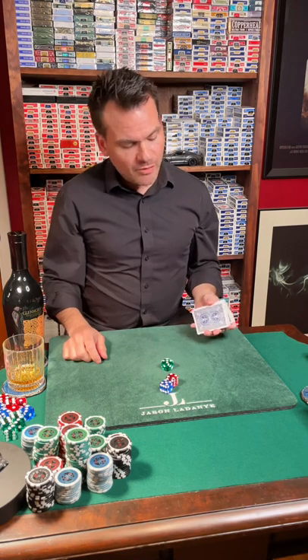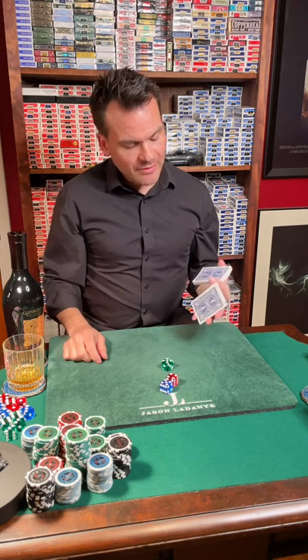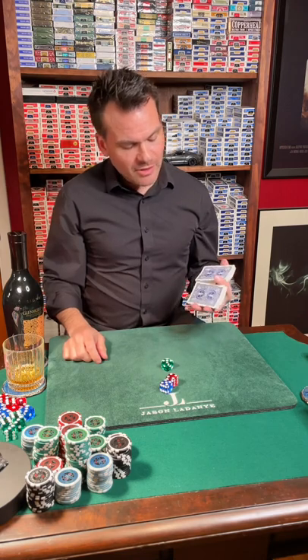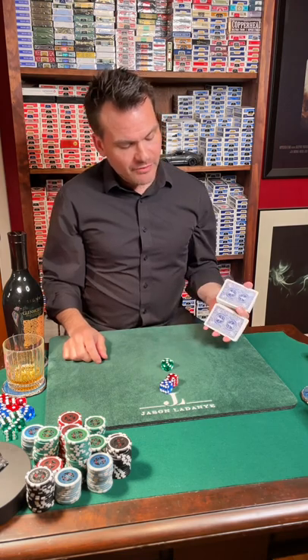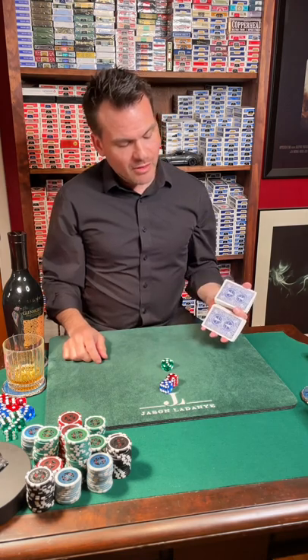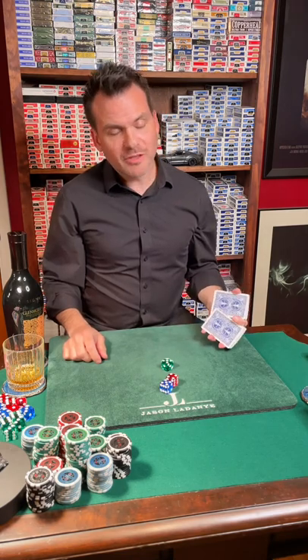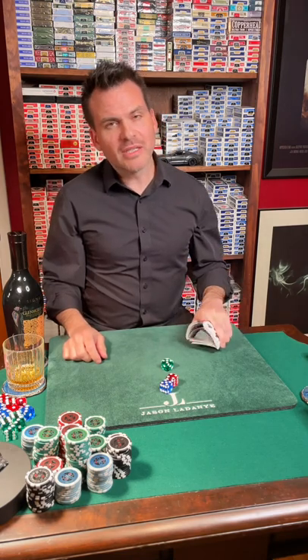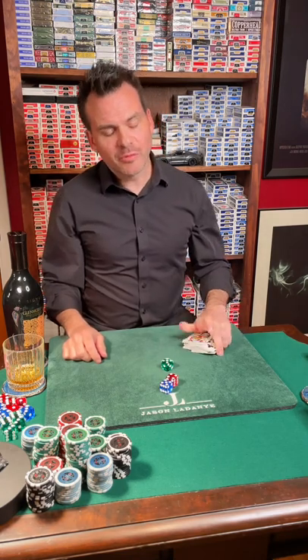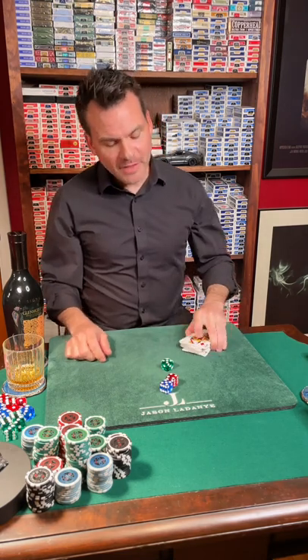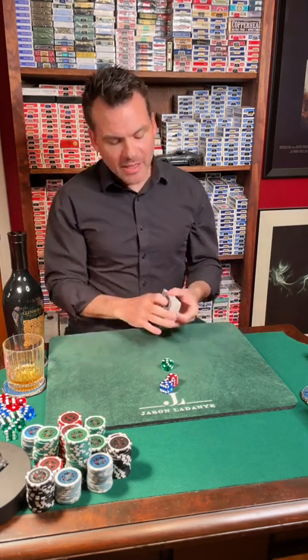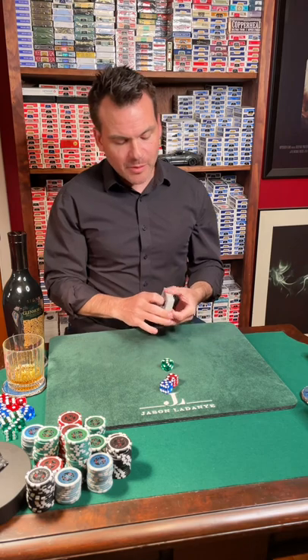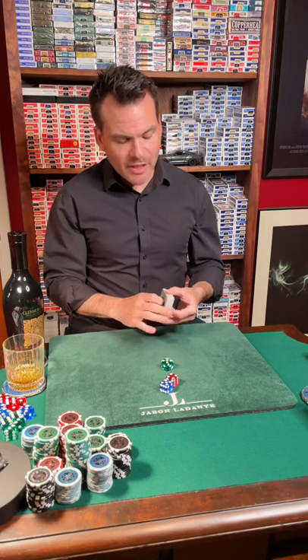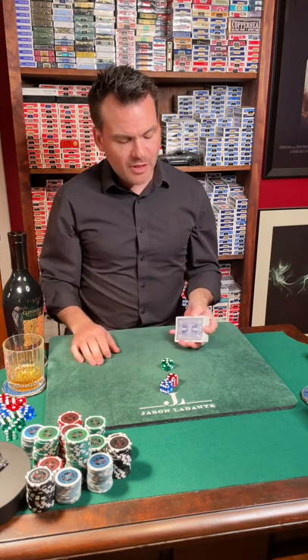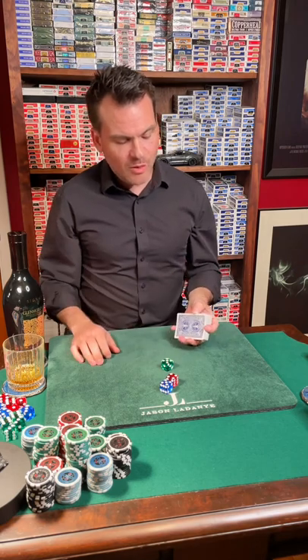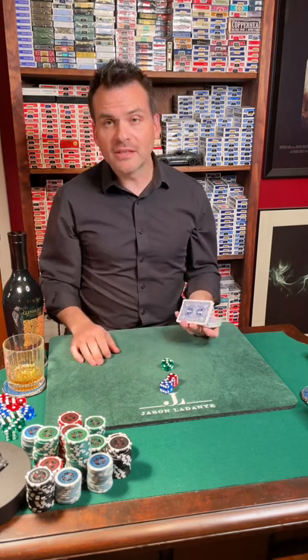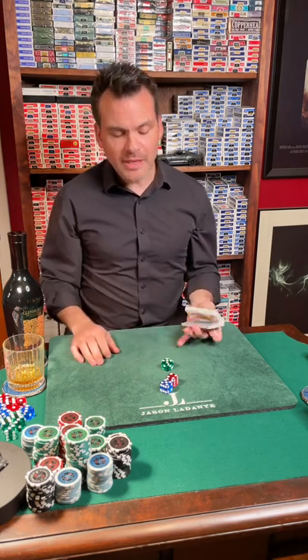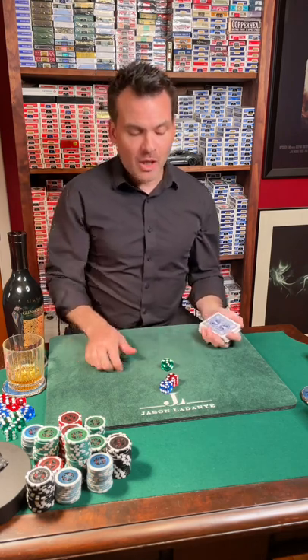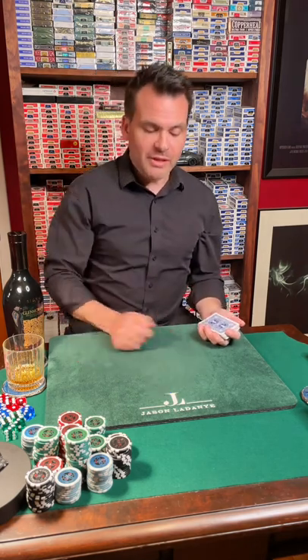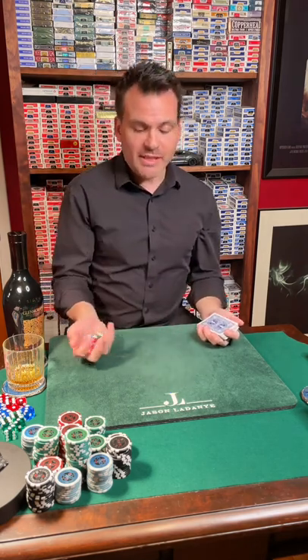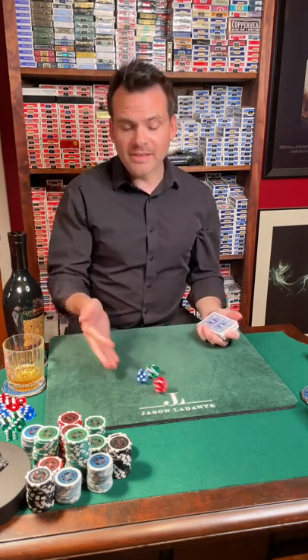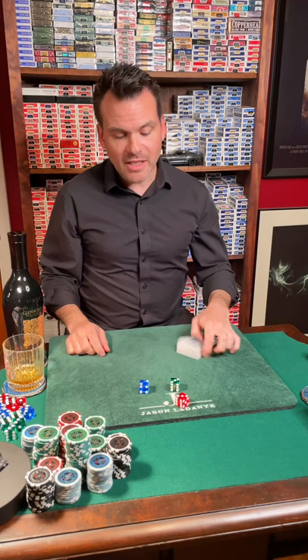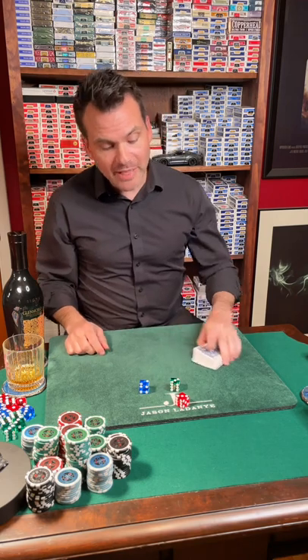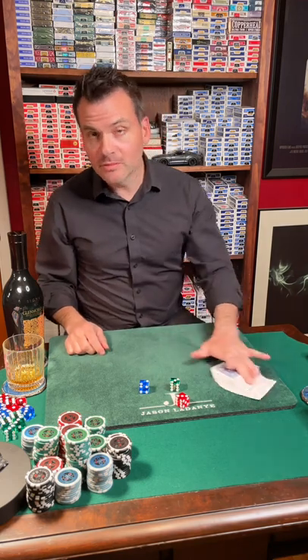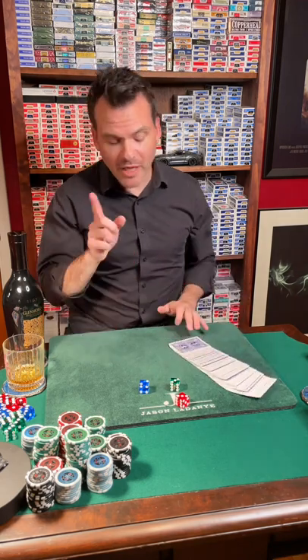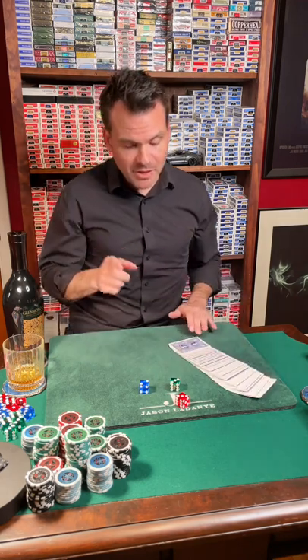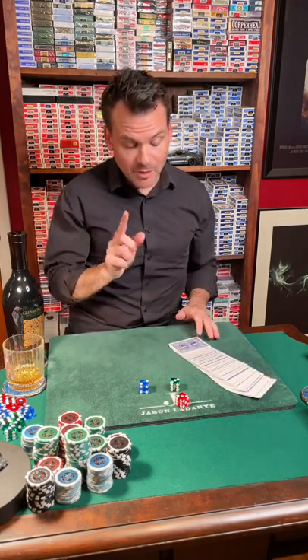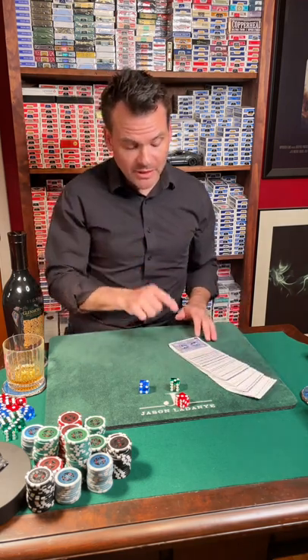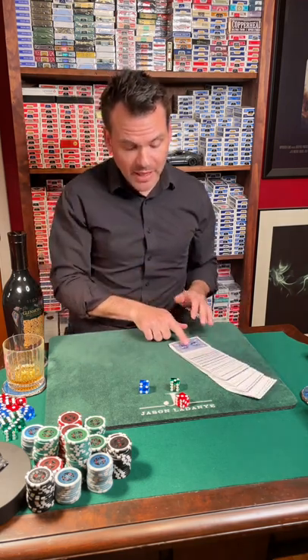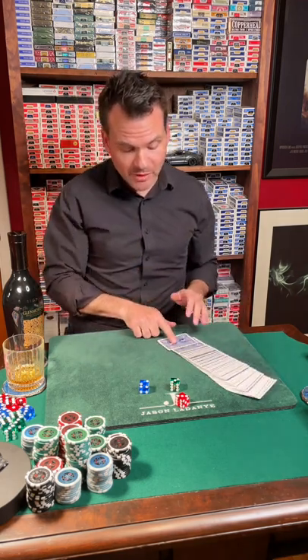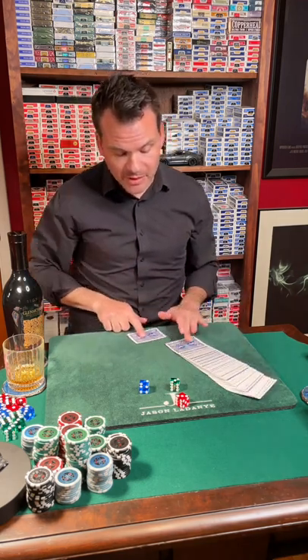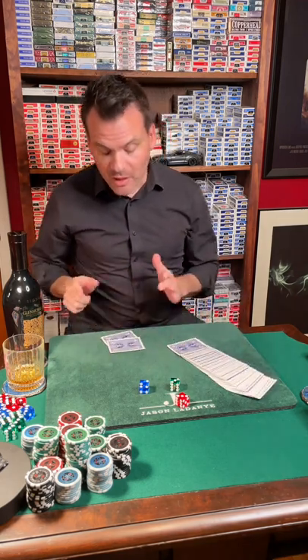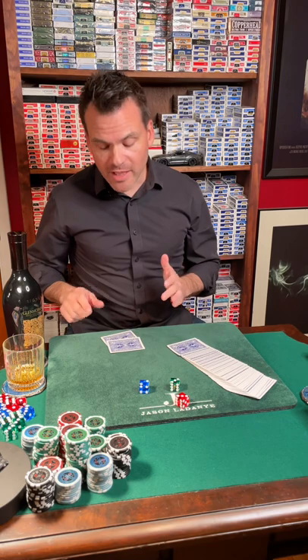Of course after the cards are shuffled they always have to be cut — that's very important and we'll stay with the theme. I'll give the cards a one-handed cut as well. We'll roll the dice and then I'm going to deal down to that number, but to prevent bottom dealing and second dealing I will deal the cards like this on the table.